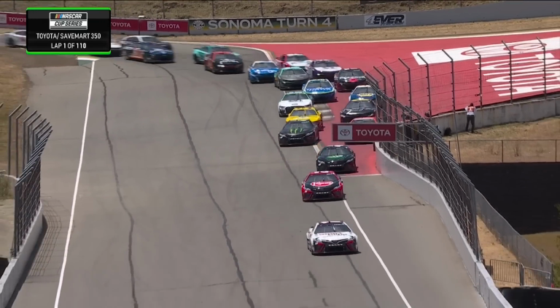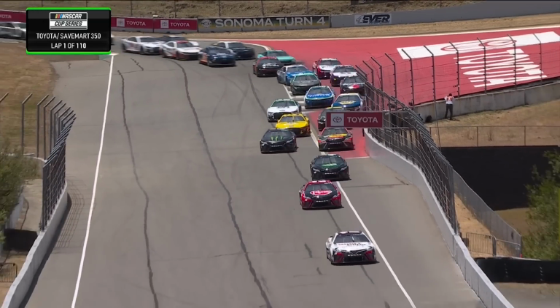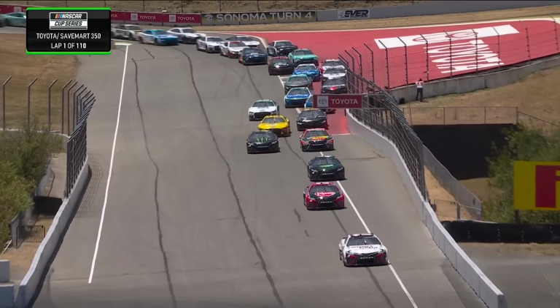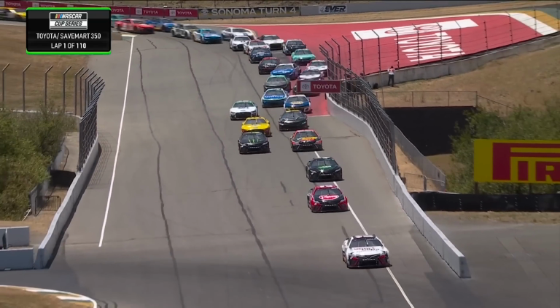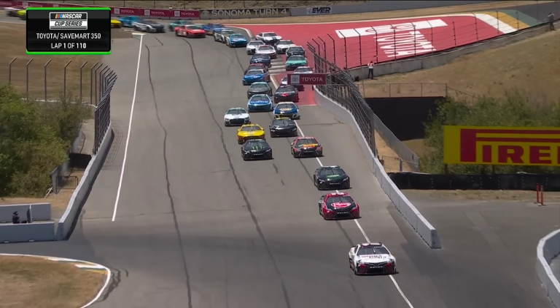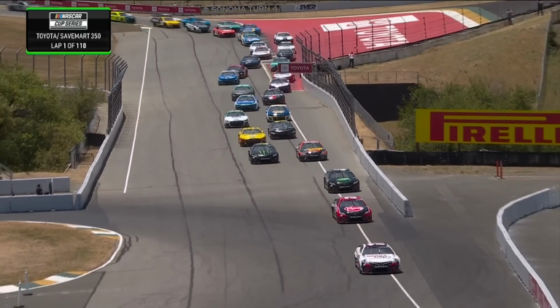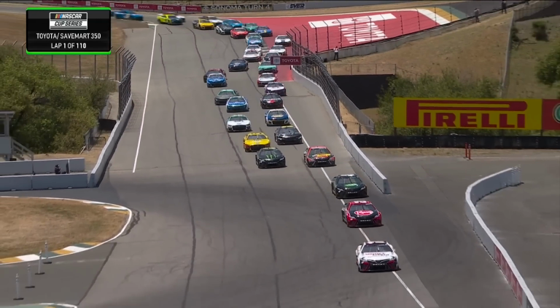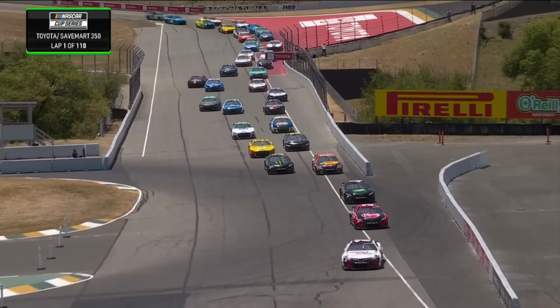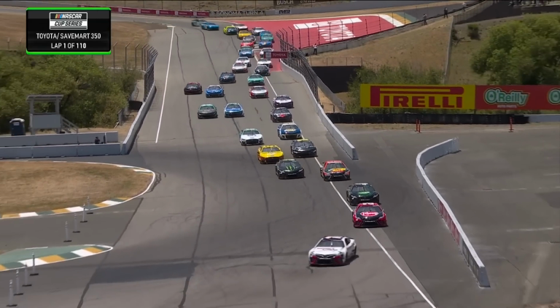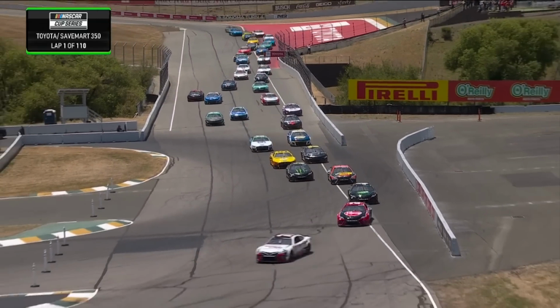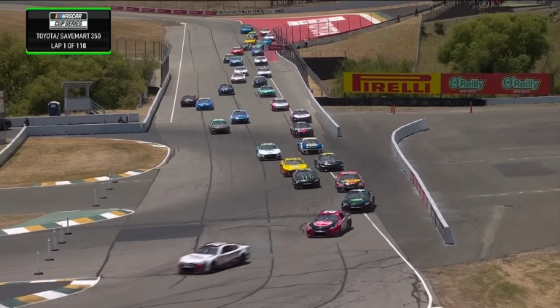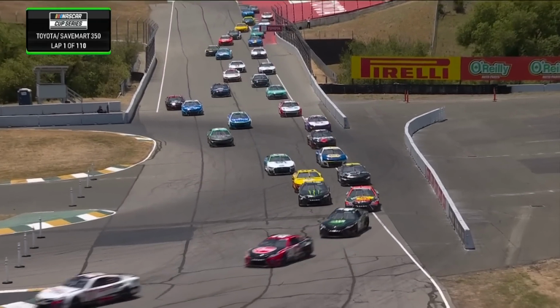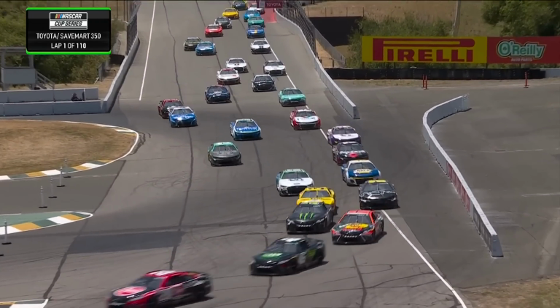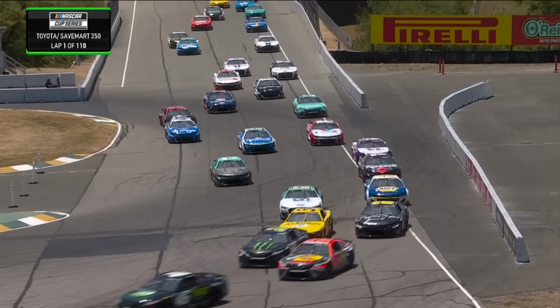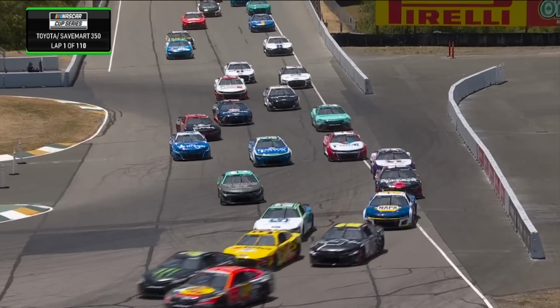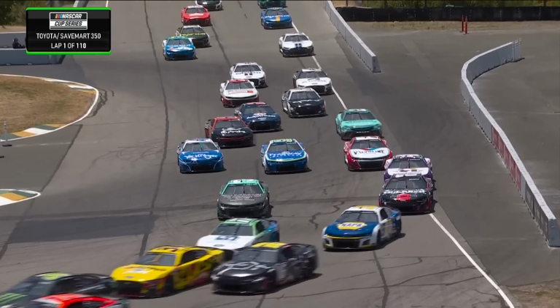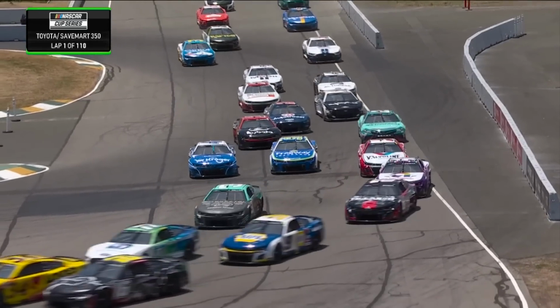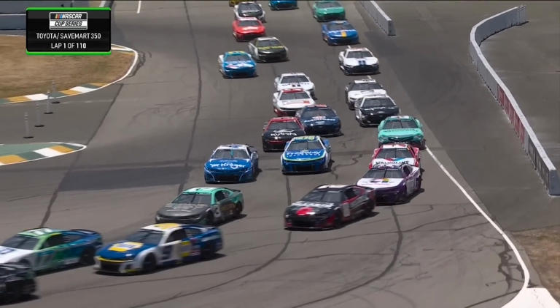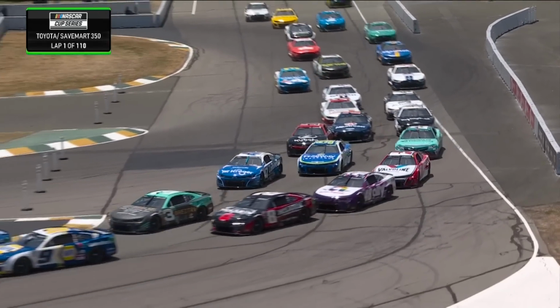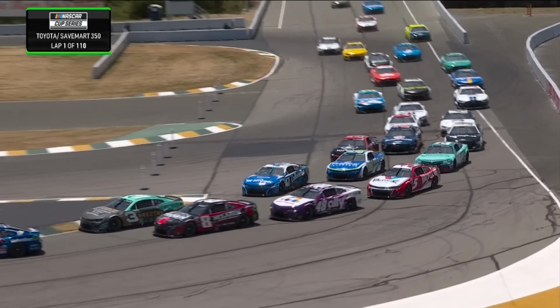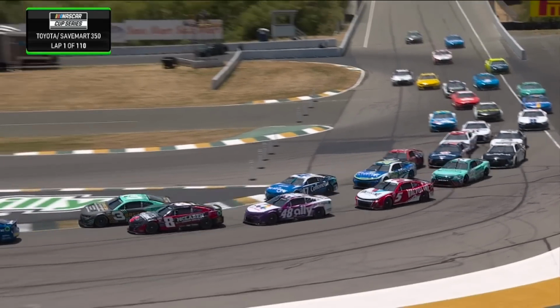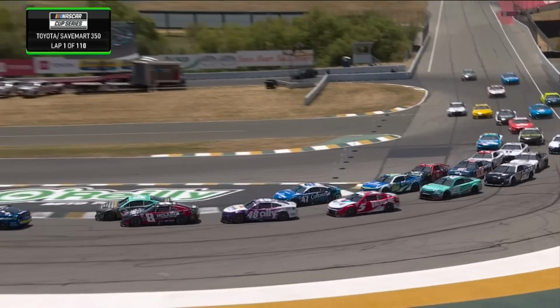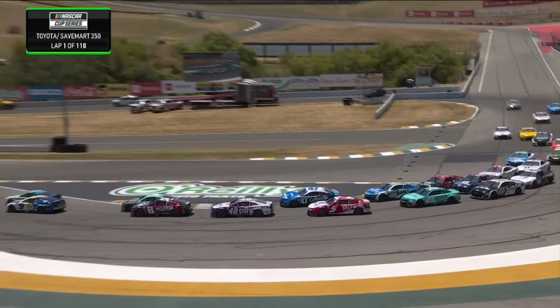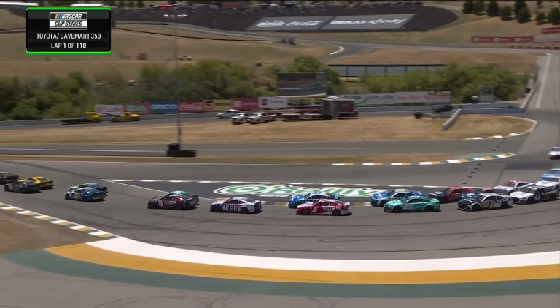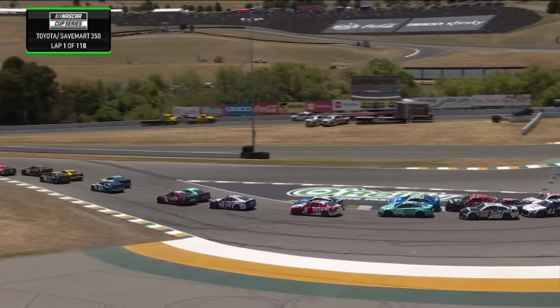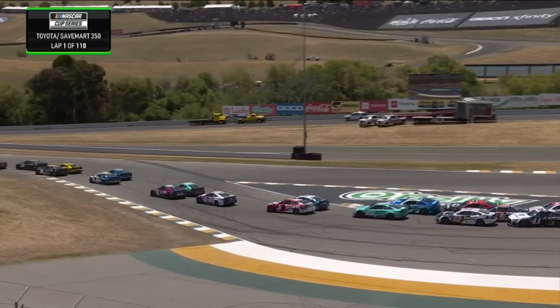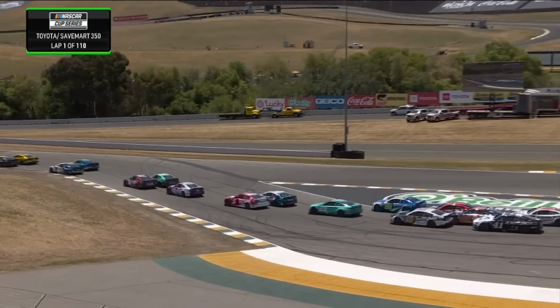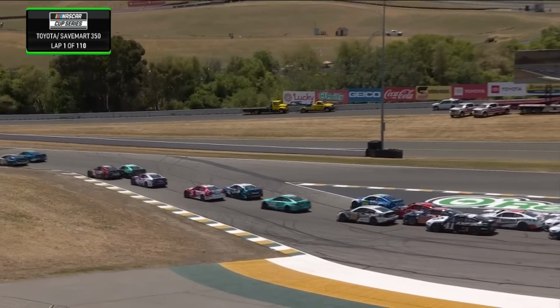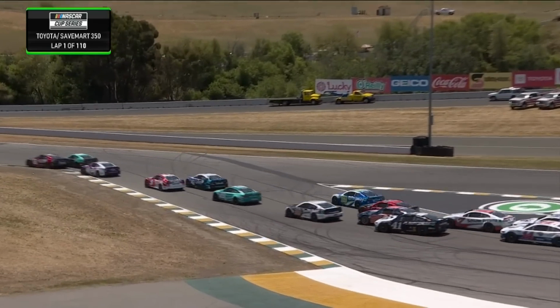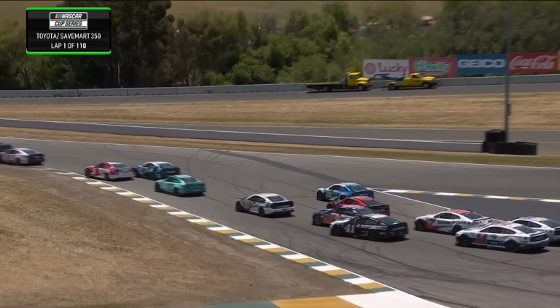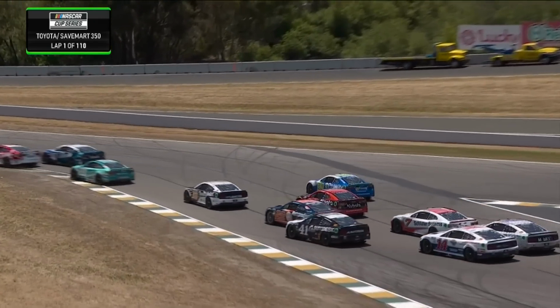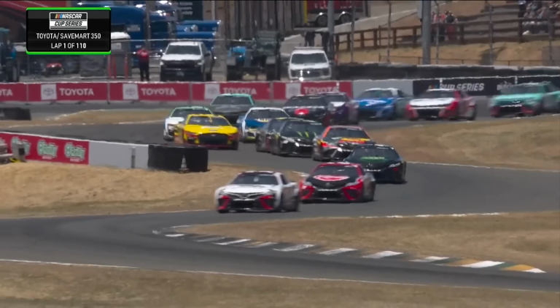Turn four — Gibbs and Truex side by side. Look at them fan out here to seven. This is the four into seven that I was talking about — that's the first opportunity, a huge passing zone.